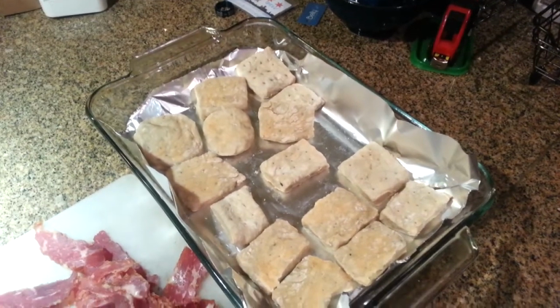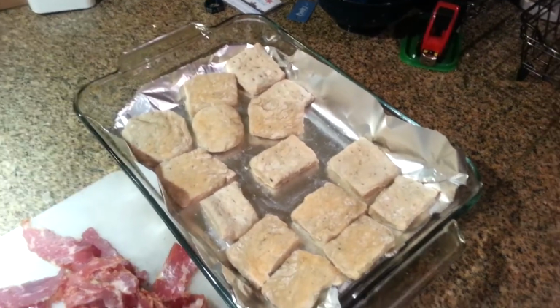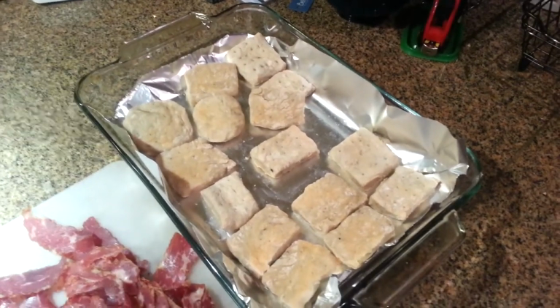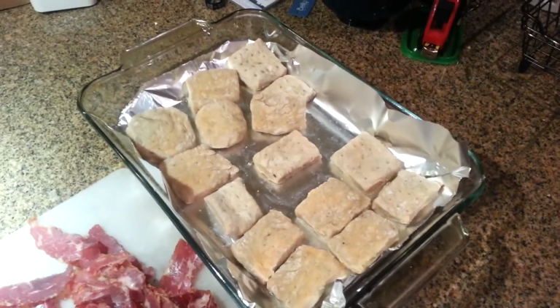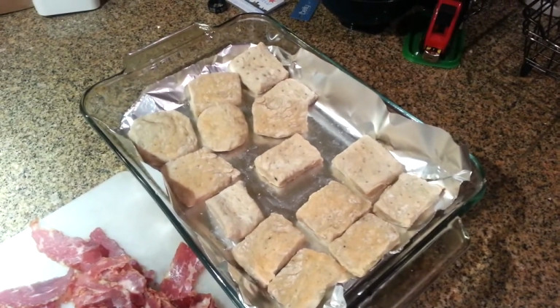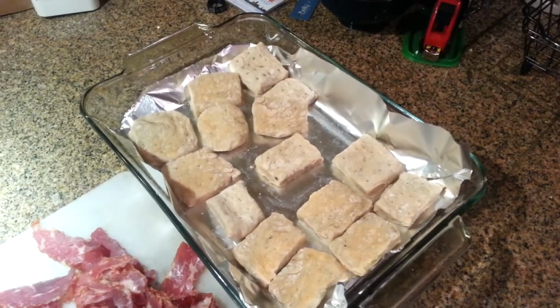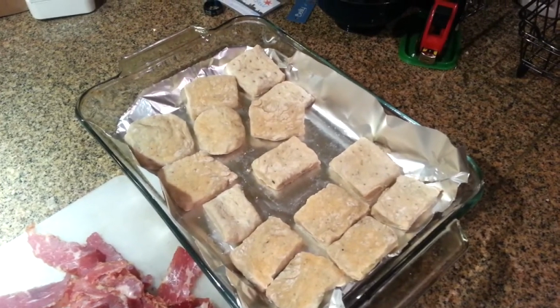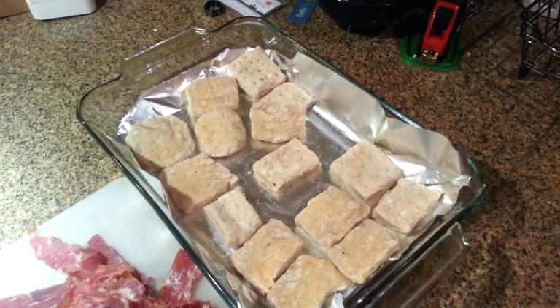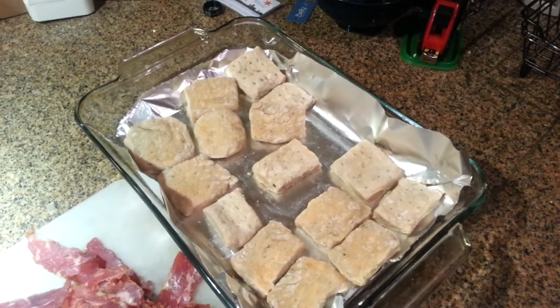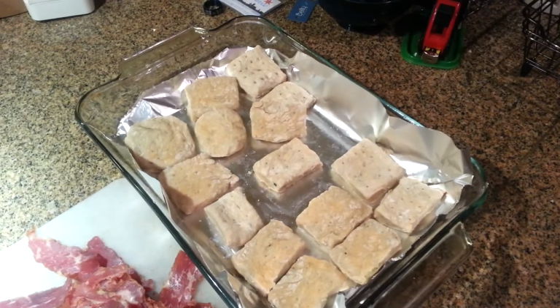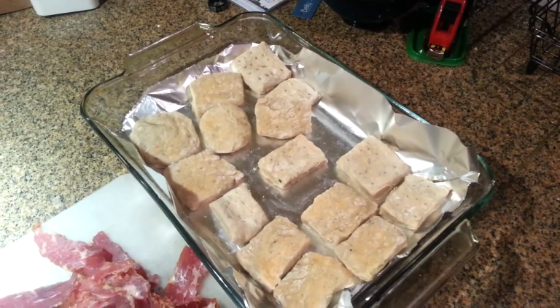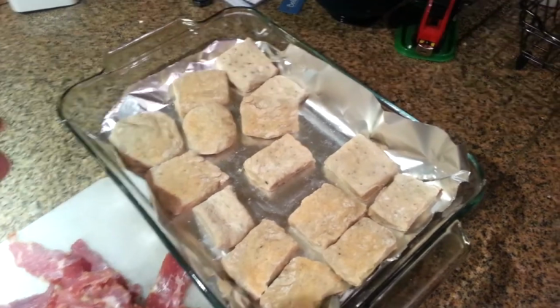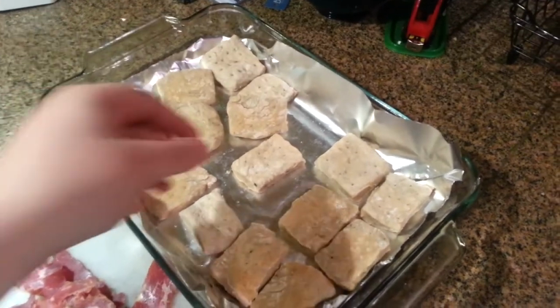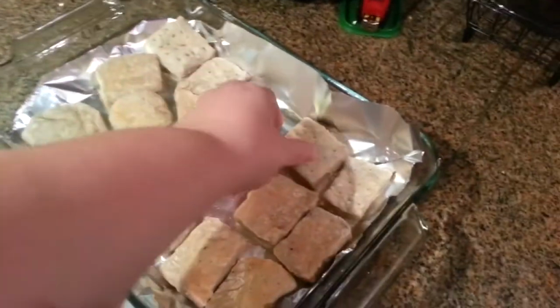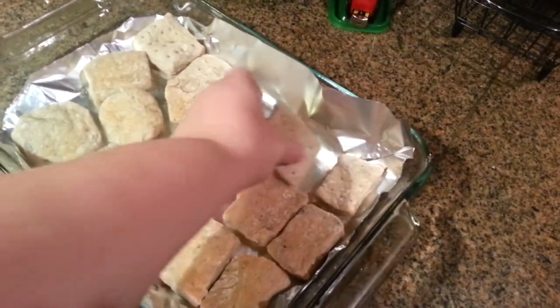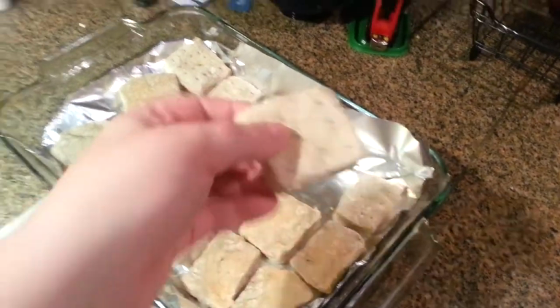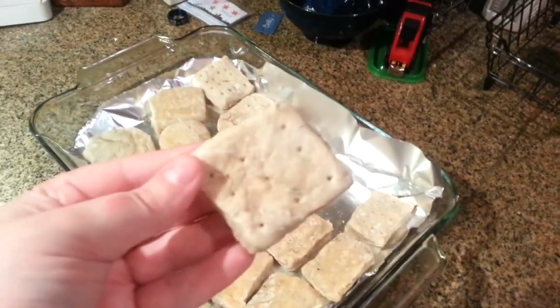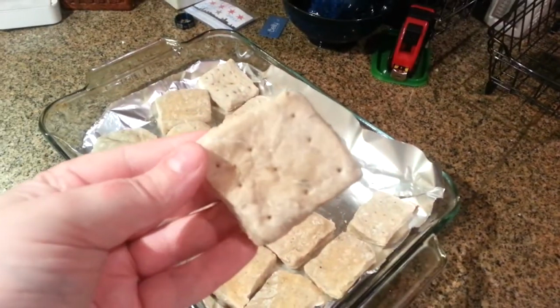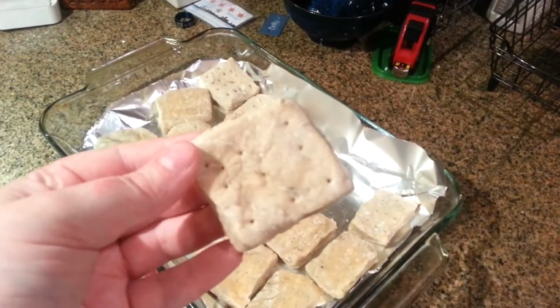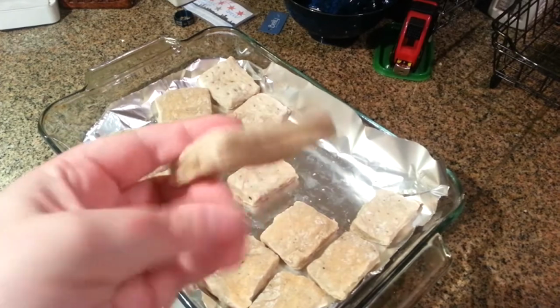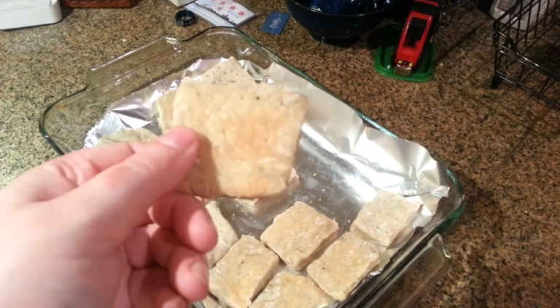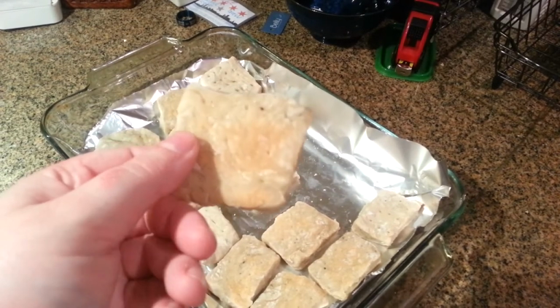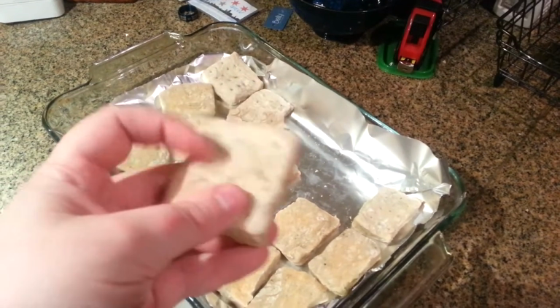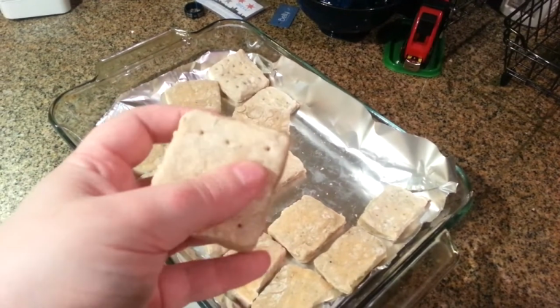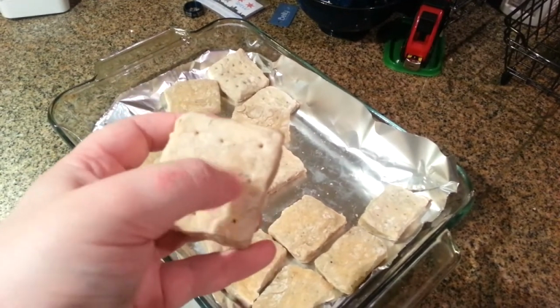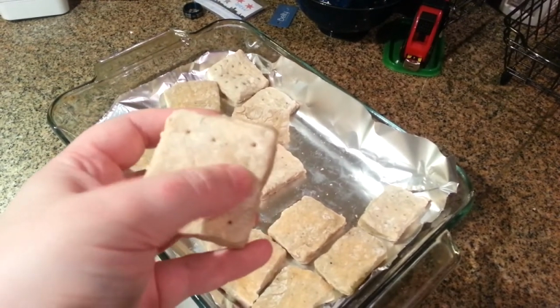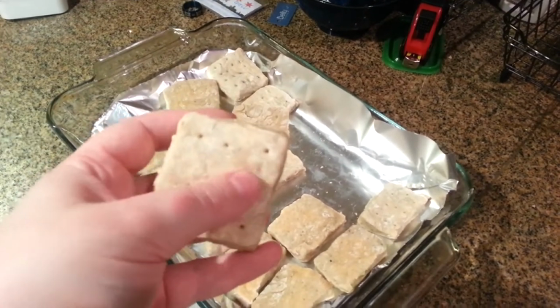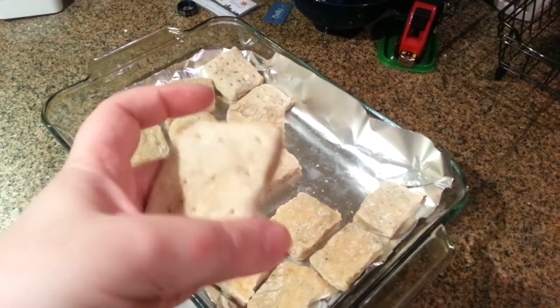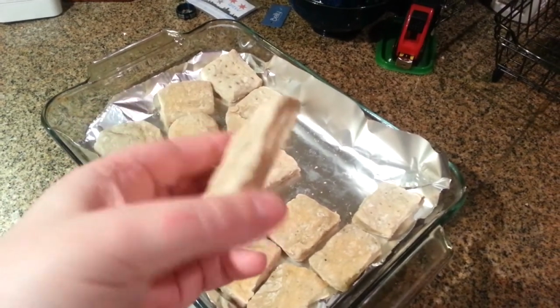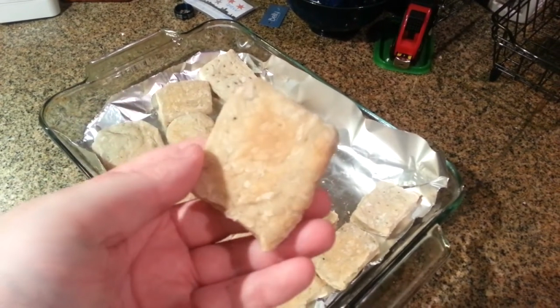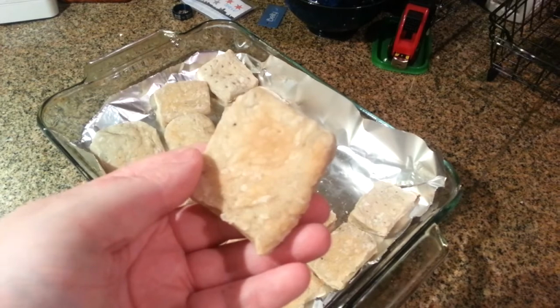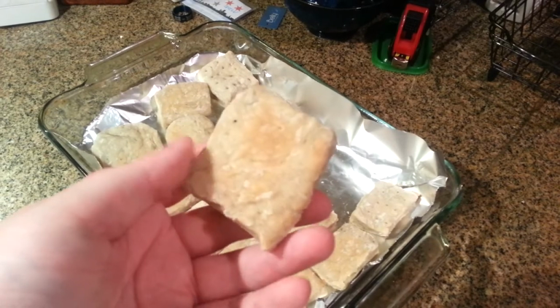I did make hardtack for this LARP that I'm going to, and it kind of looks in consistency like a saltine cracker. It's got some little dark spots because I baked some ash into it for the point of what I was doing.